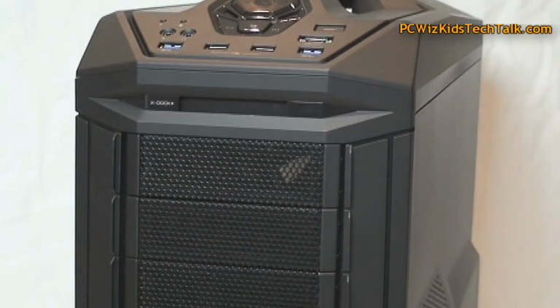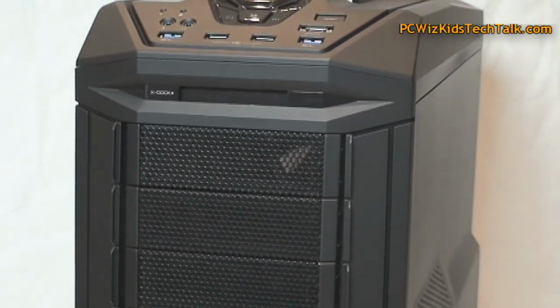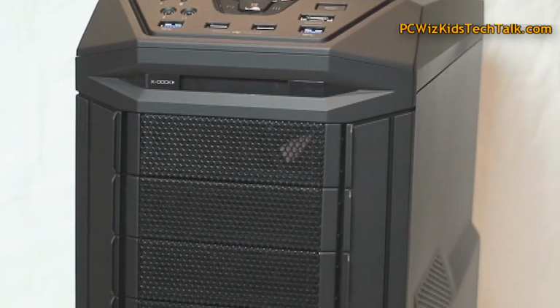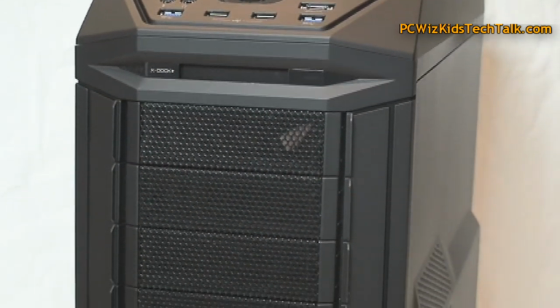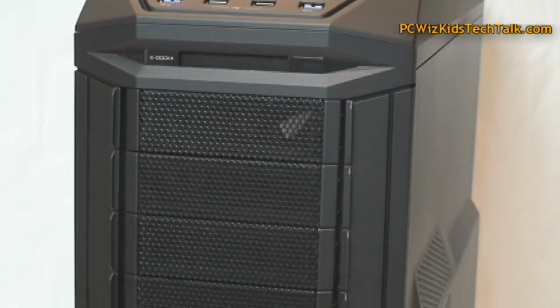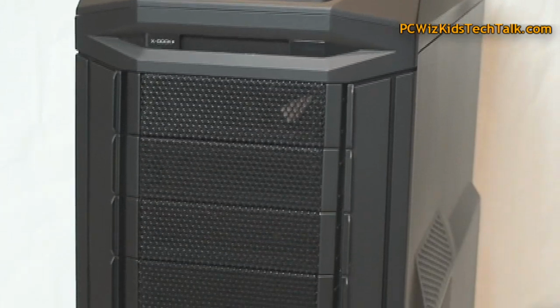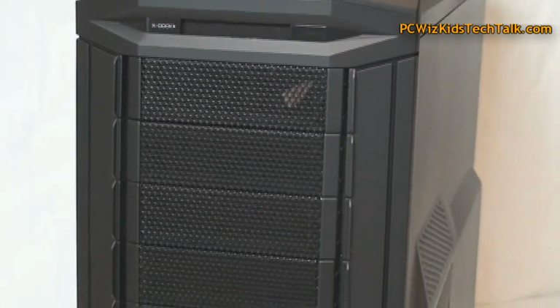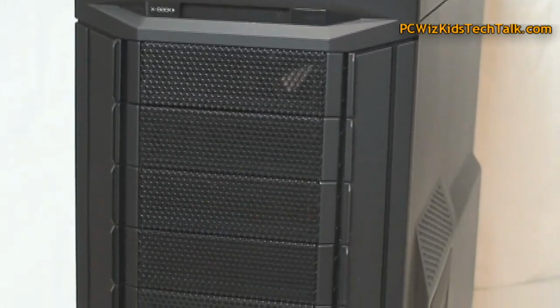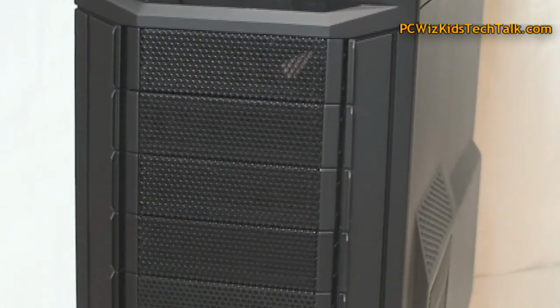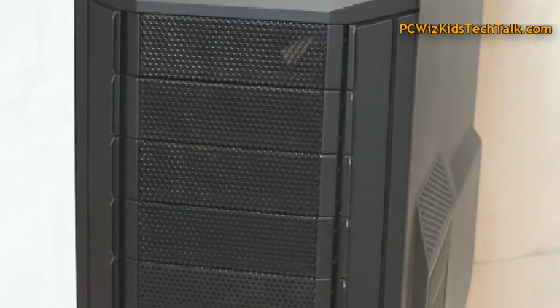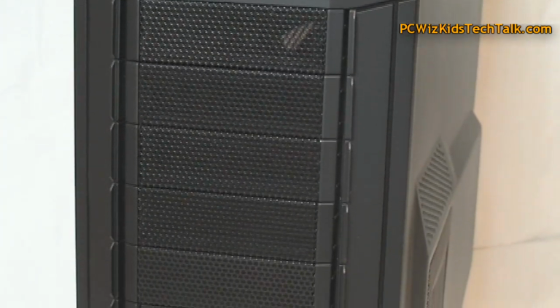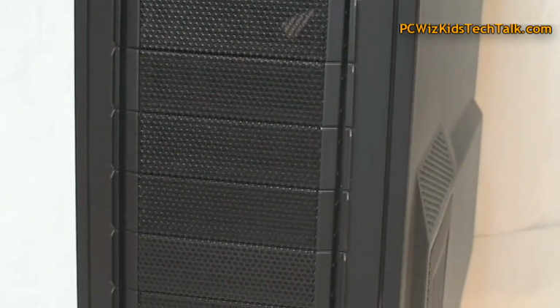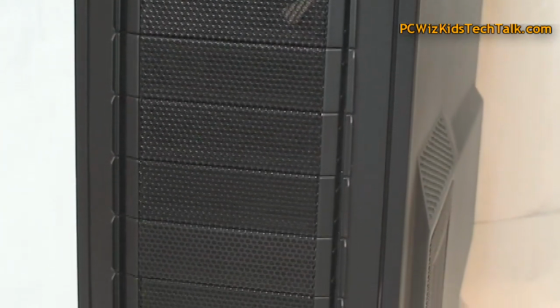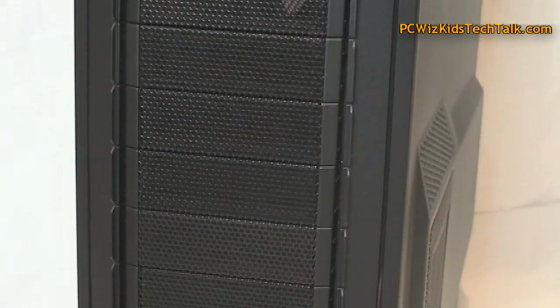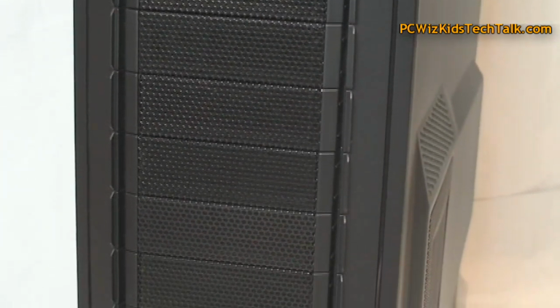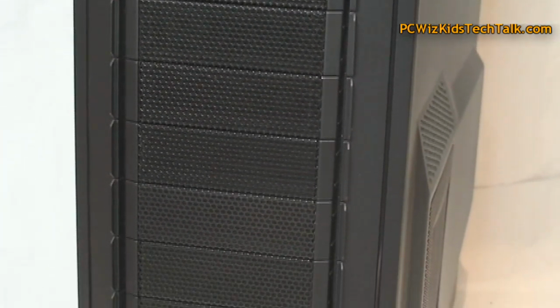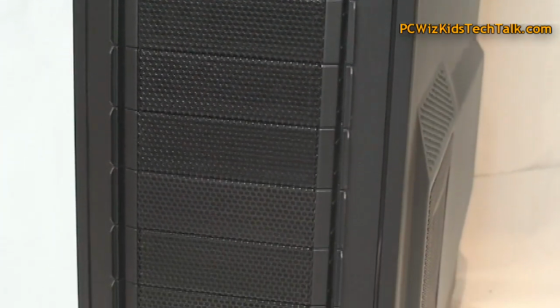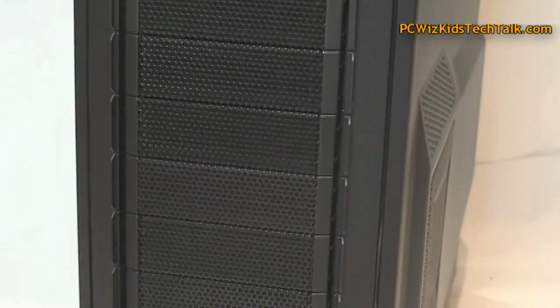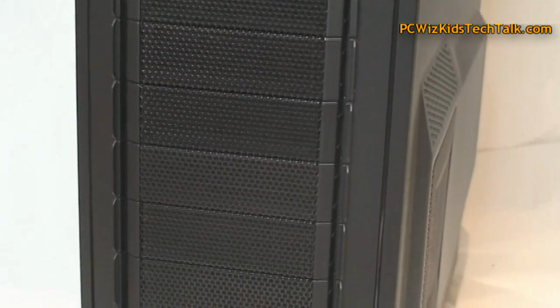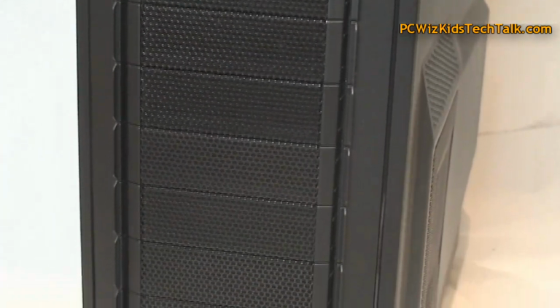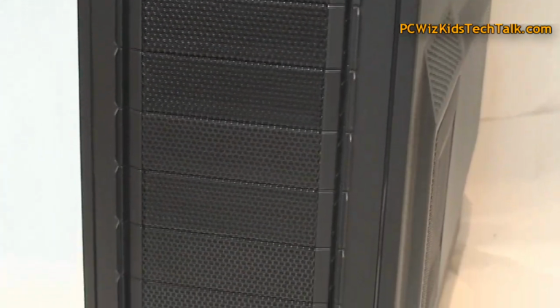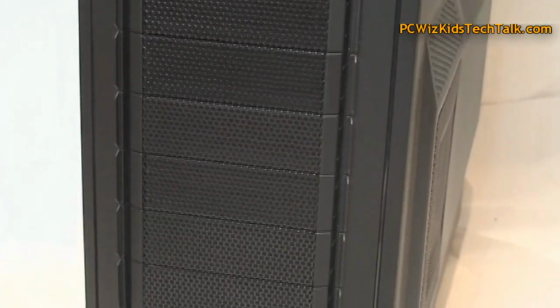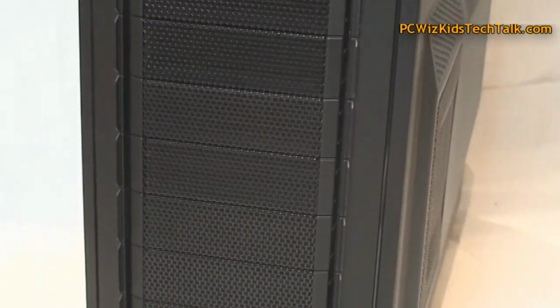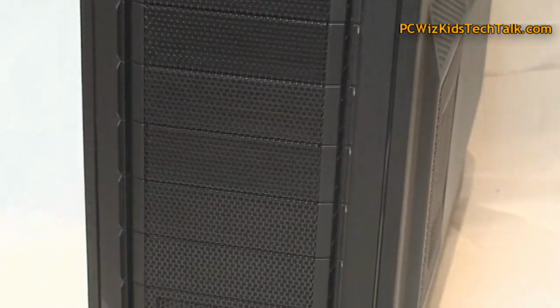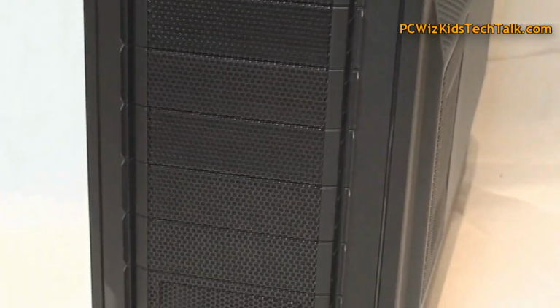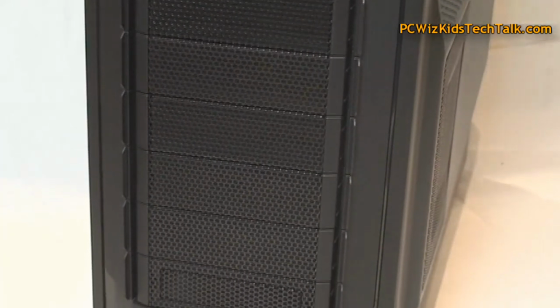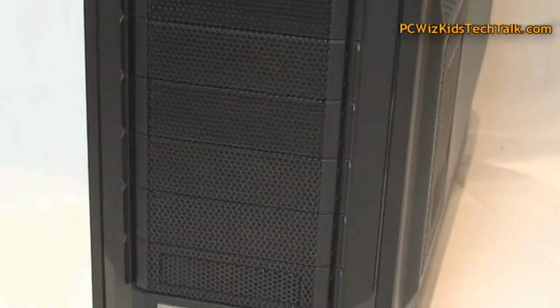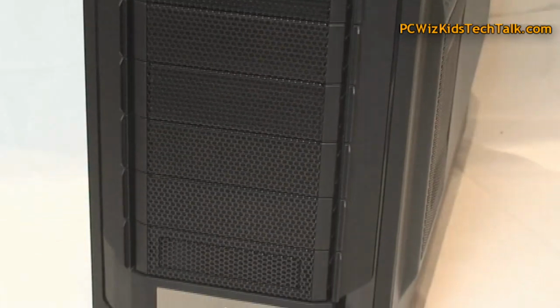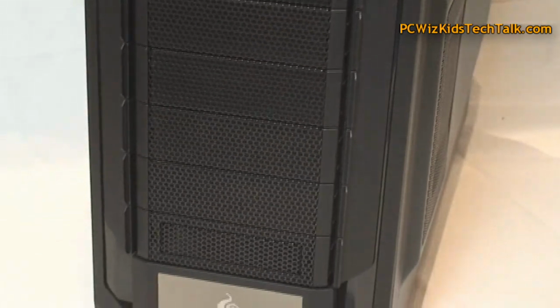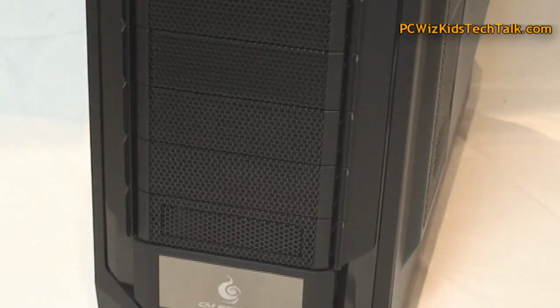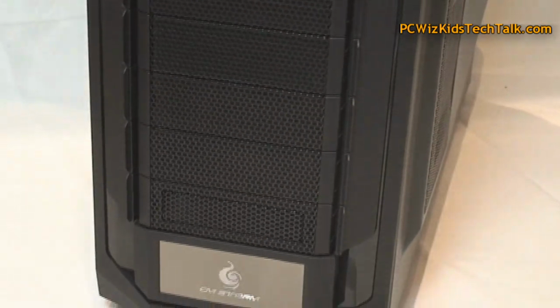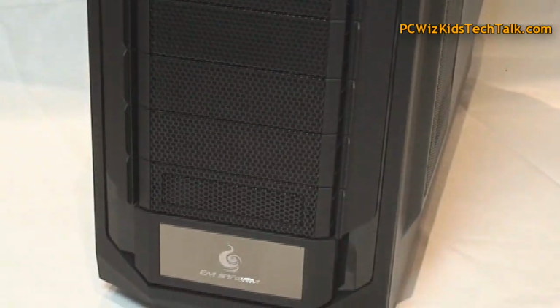Good looking case, I gotta admit. Full tower. It is obviously steel, metal, and plastic on the front bezel there as you can see.